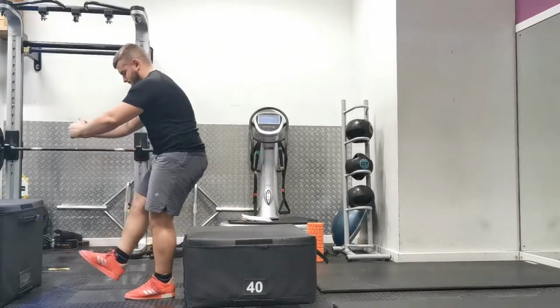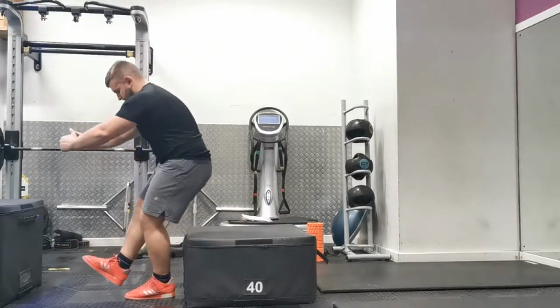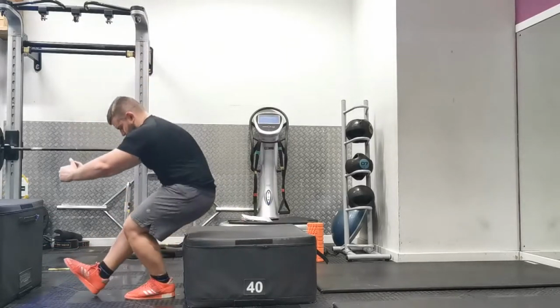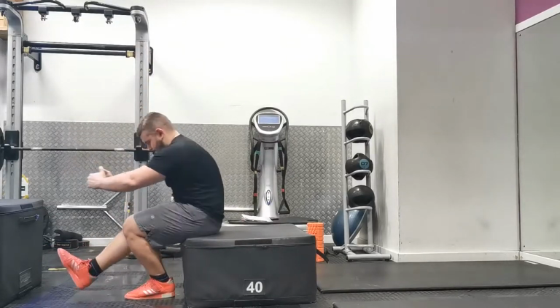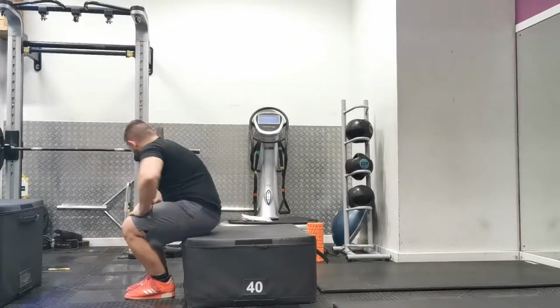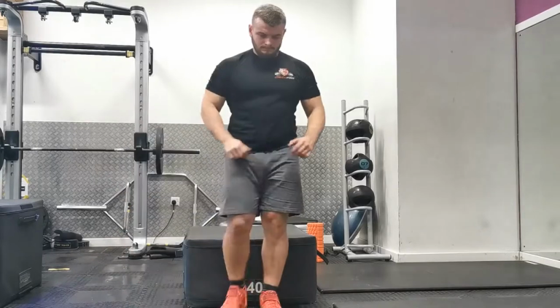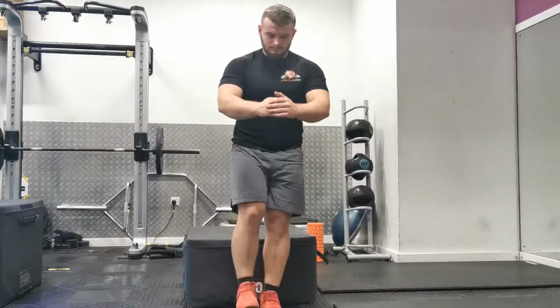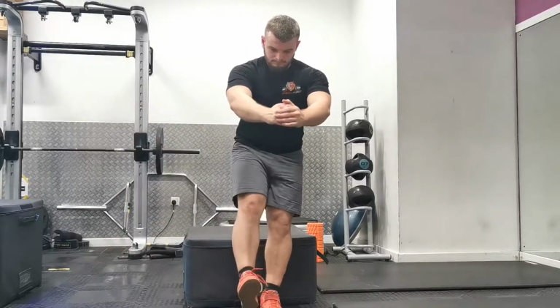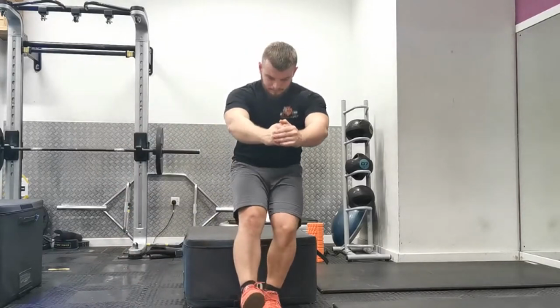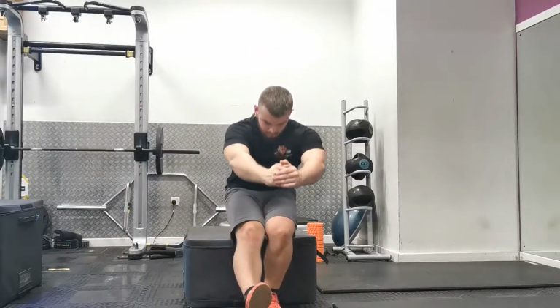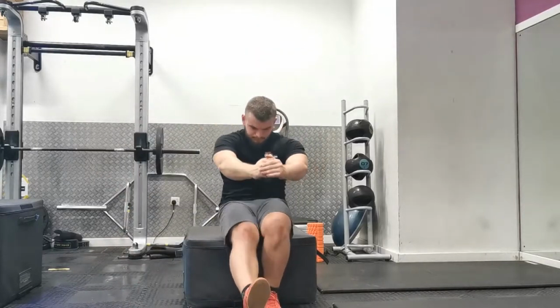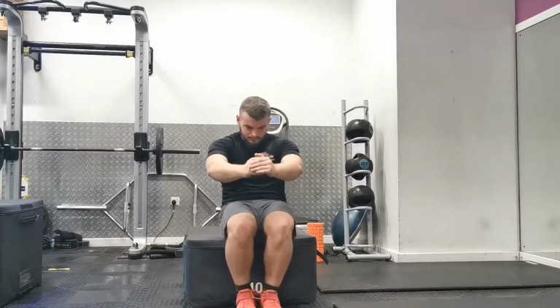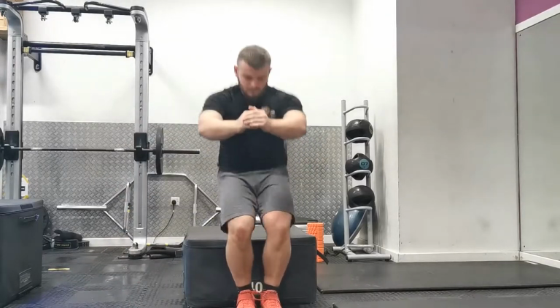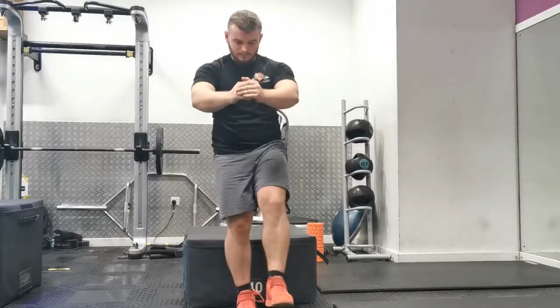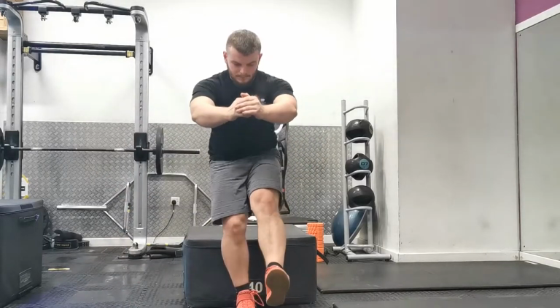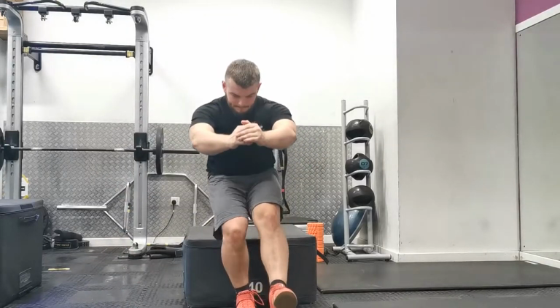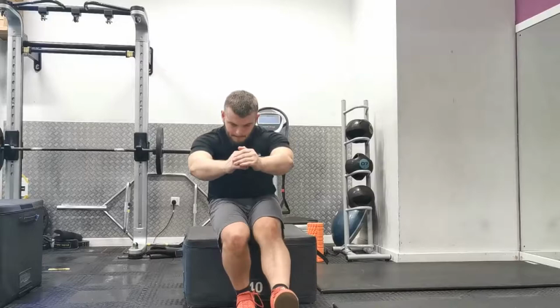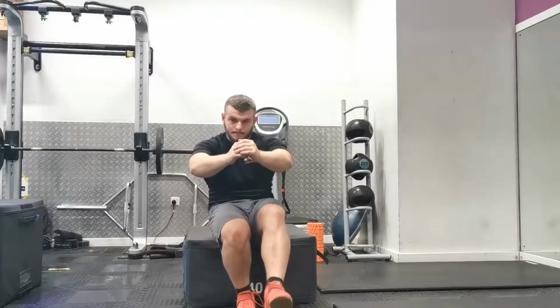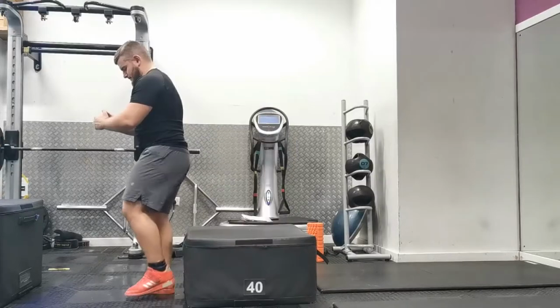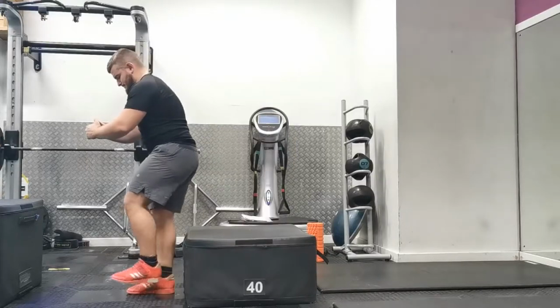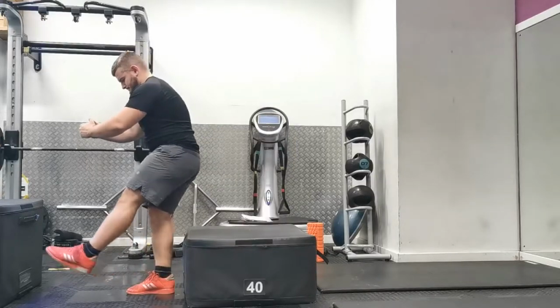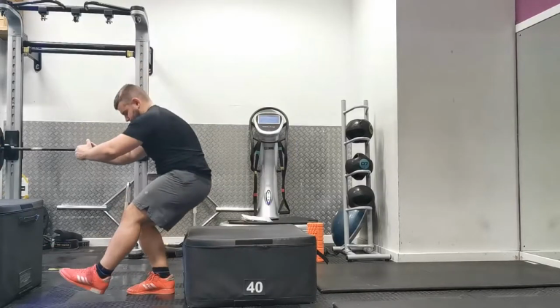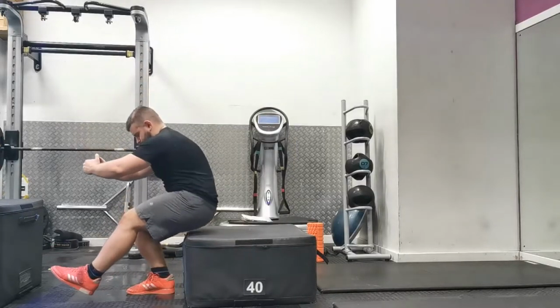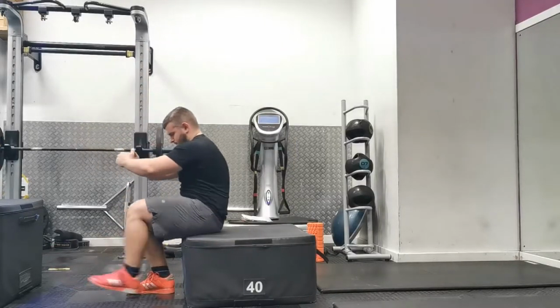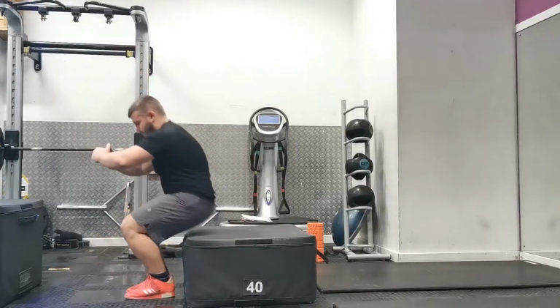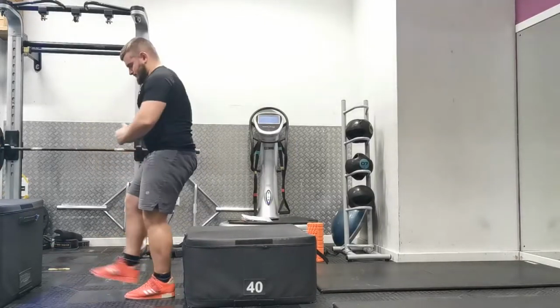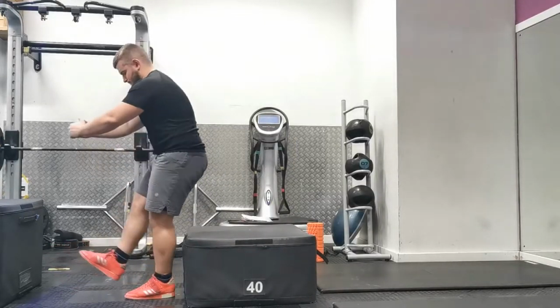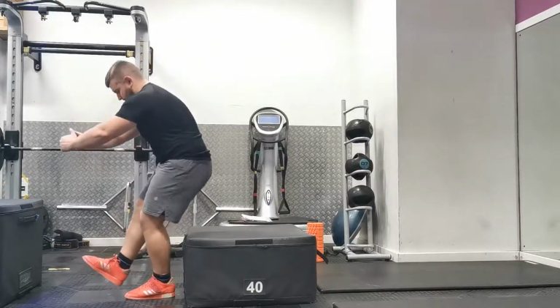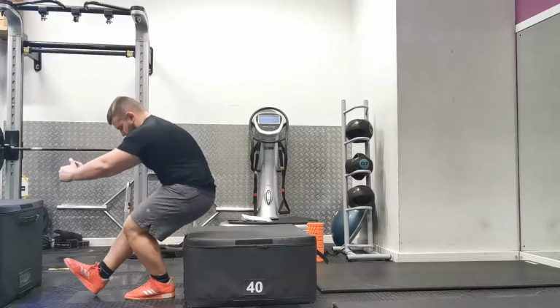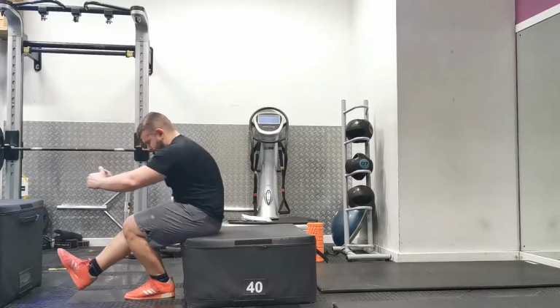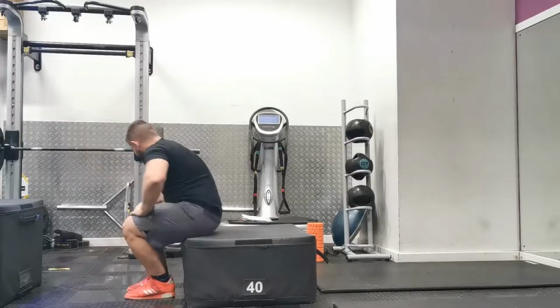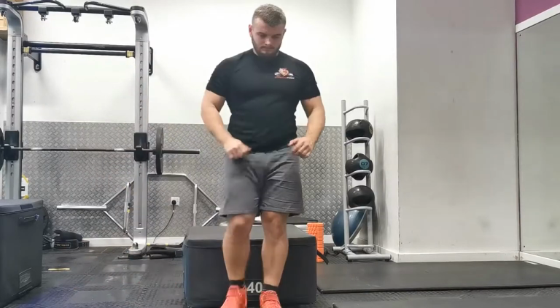For this exercise you'll need a box or bench set roughly at knee height. The lower the box, the harder it's going to be, but in the earlier stages it's more about coordination, so I would recommend going with a box that's slightly too high and working your way down.